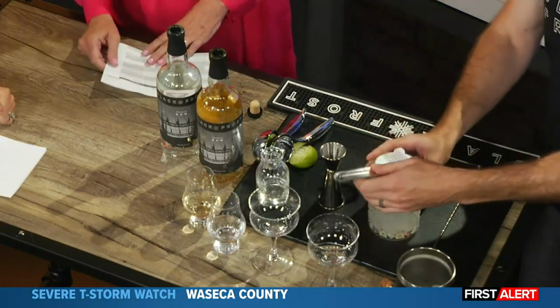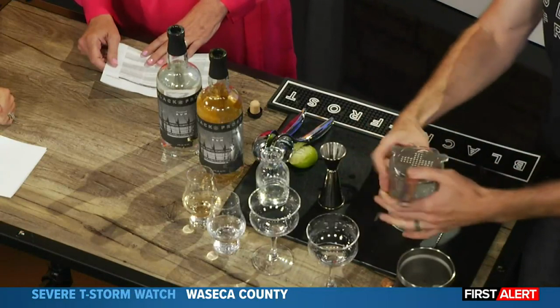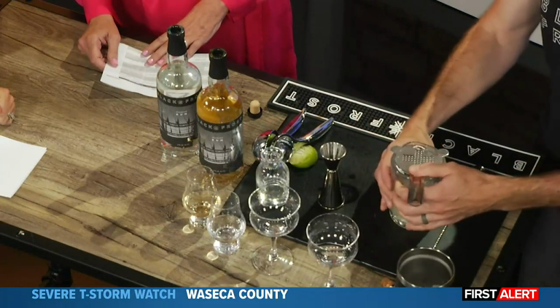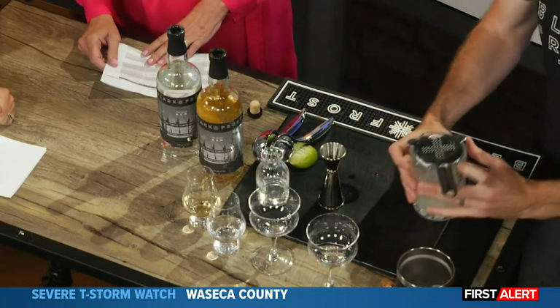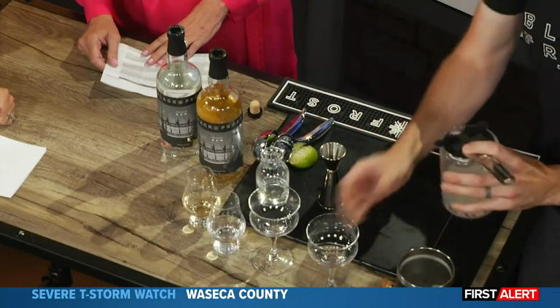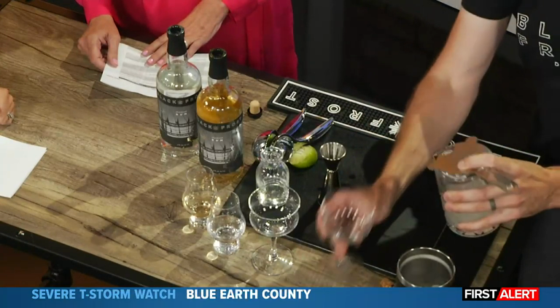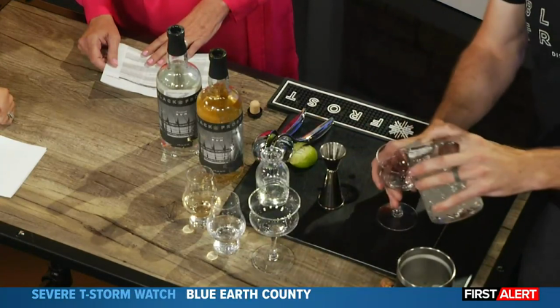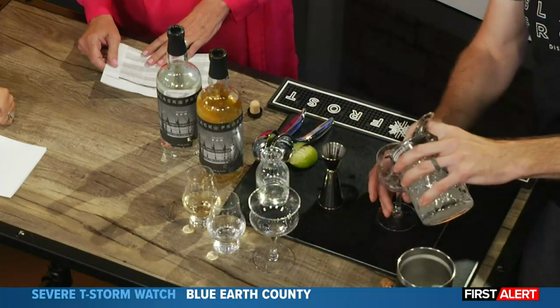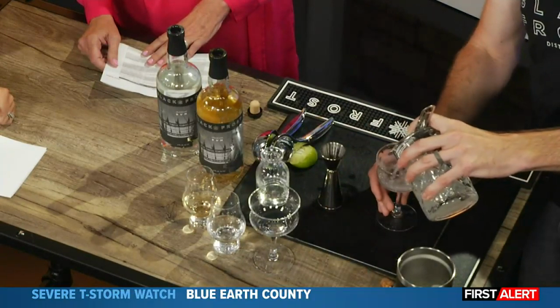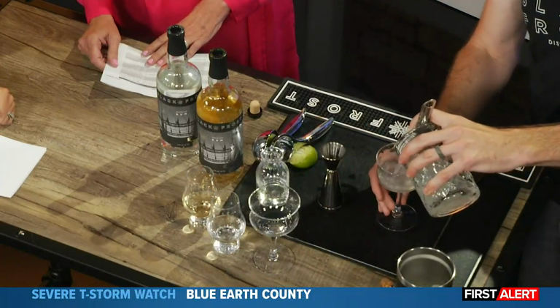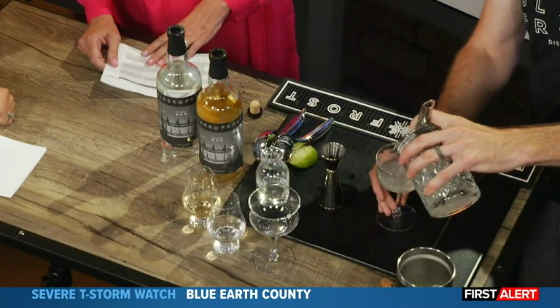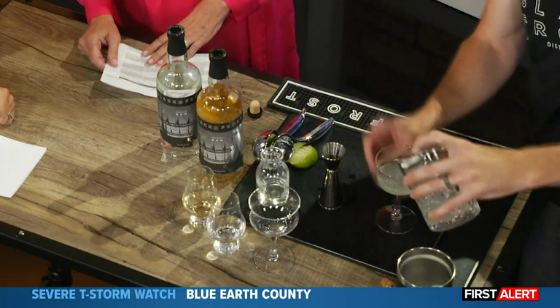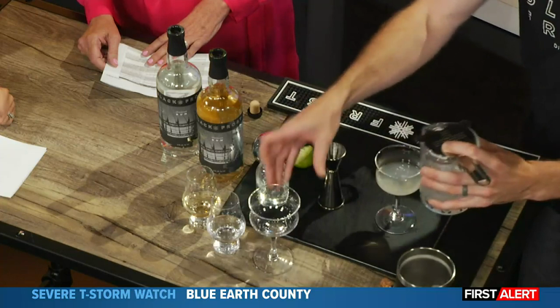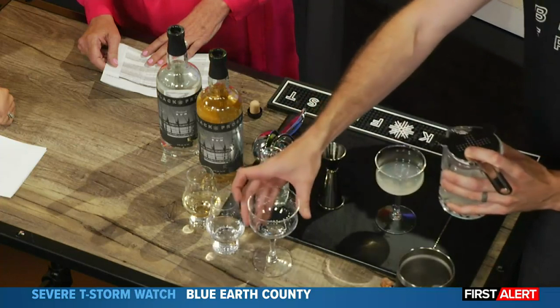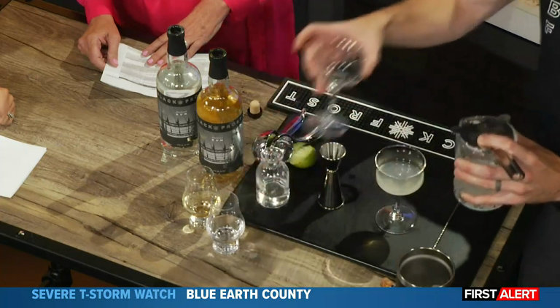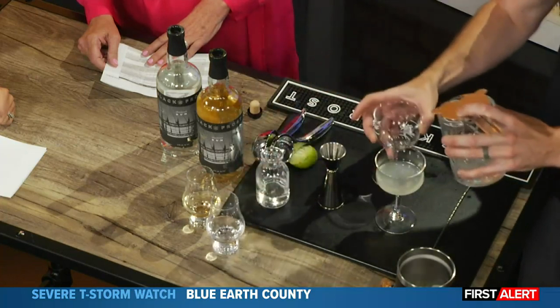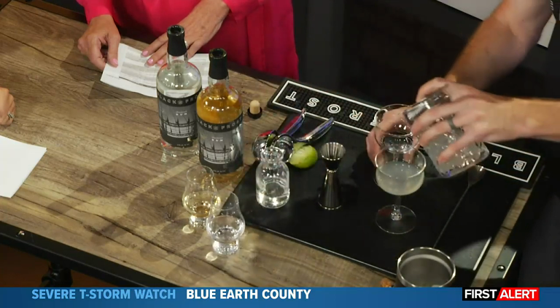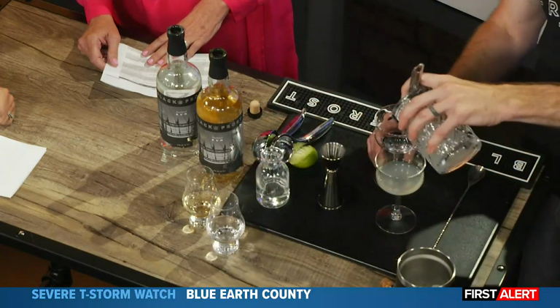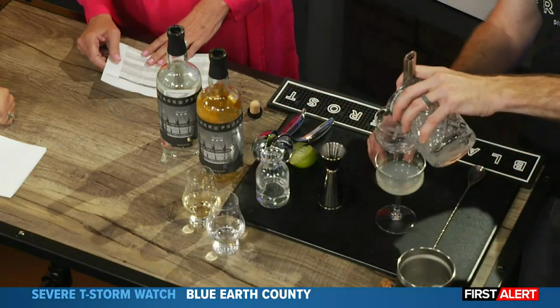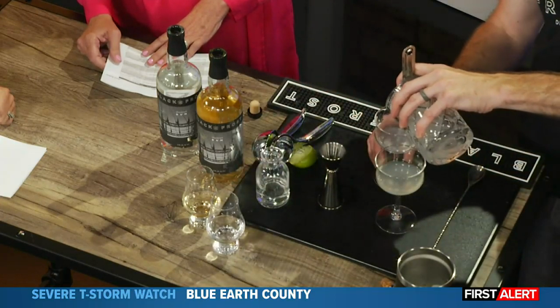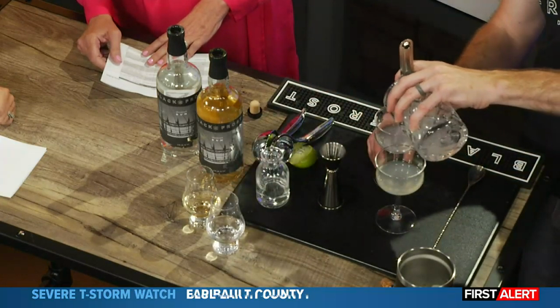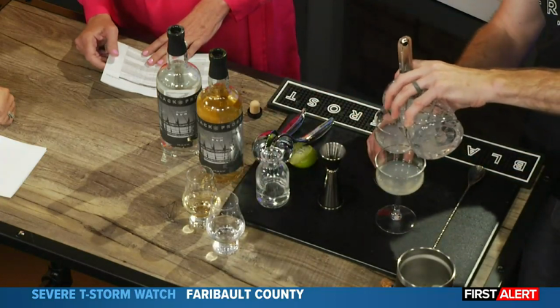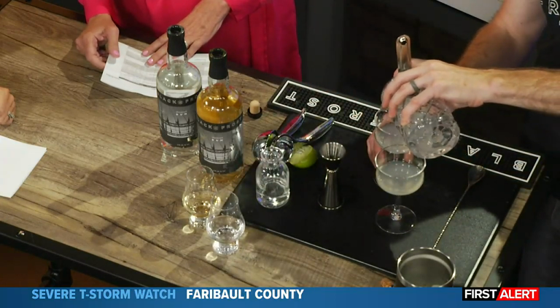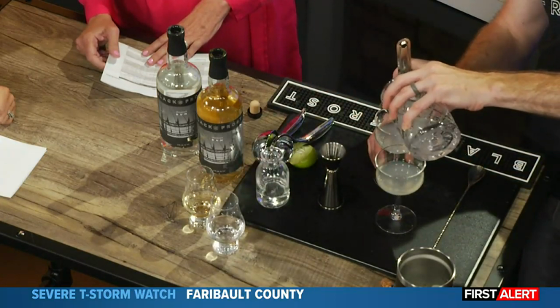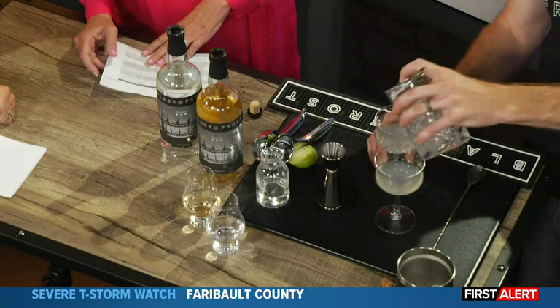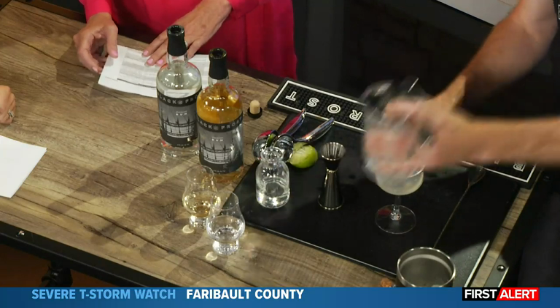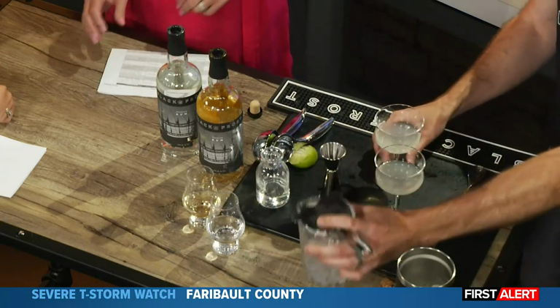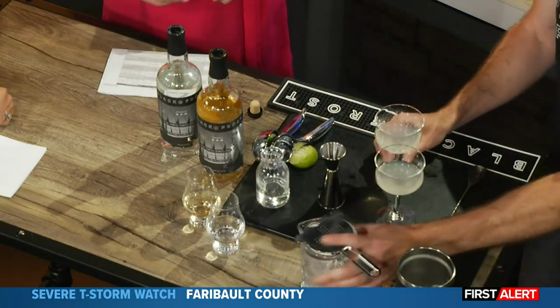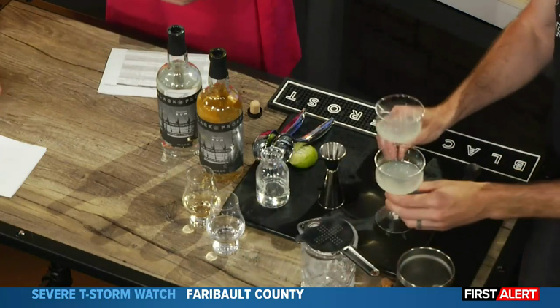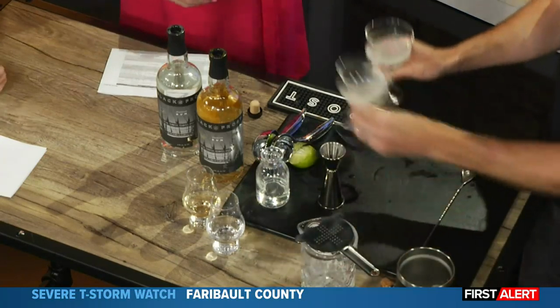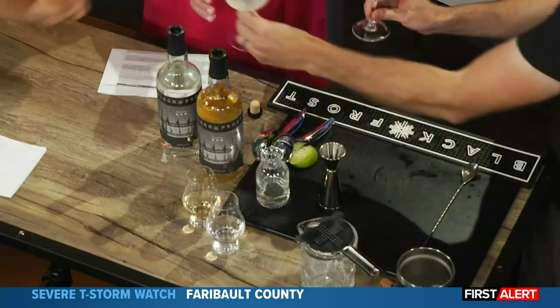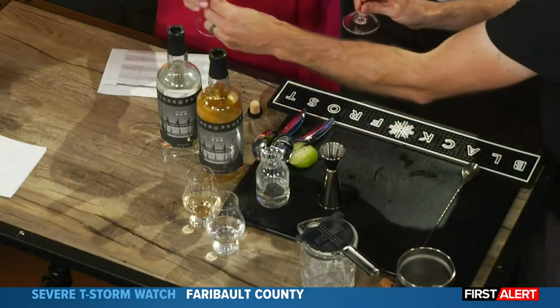Nice, simple cocktail. This is a great drink to really showcase the two rums, because it really pops. You get that nice hit of acidity from the lime juice, a little sweetness, and then of course the rums. Try that out.